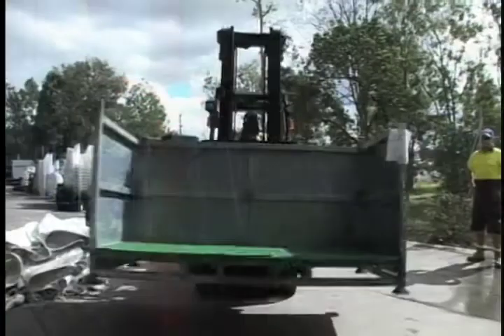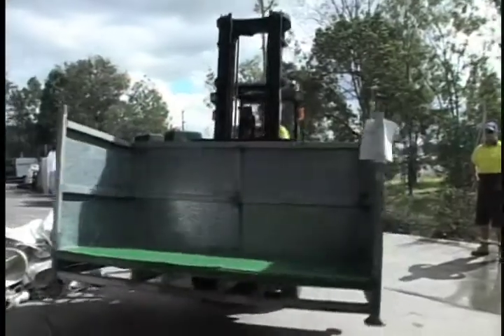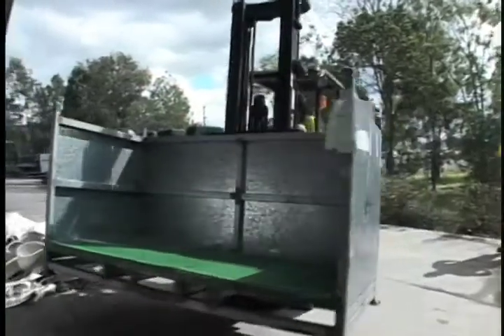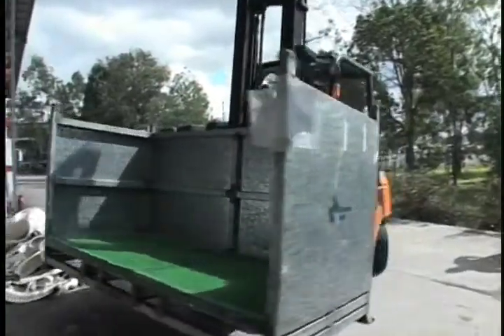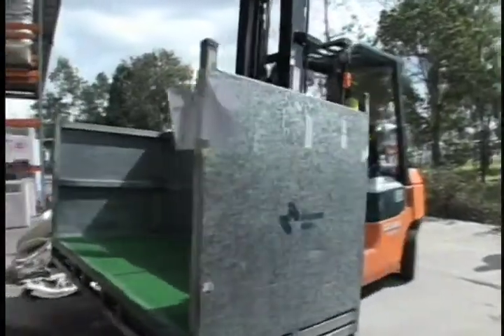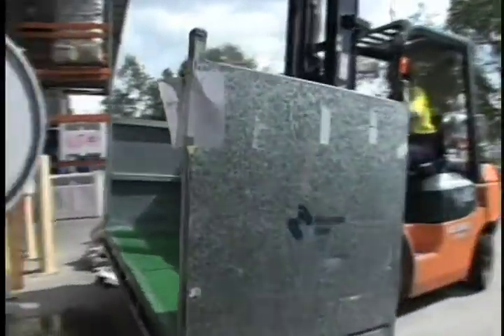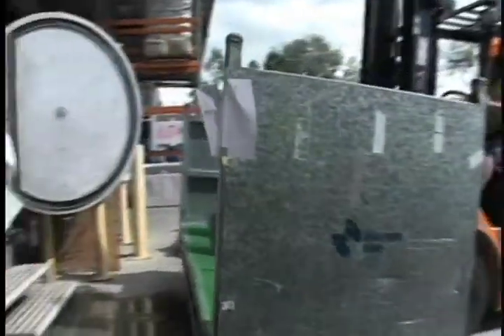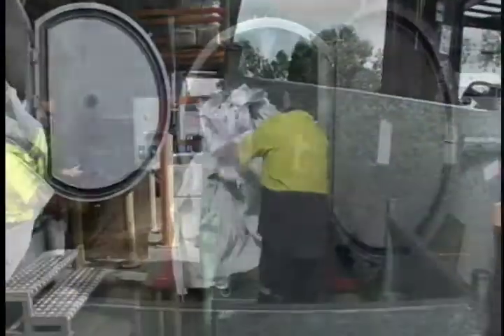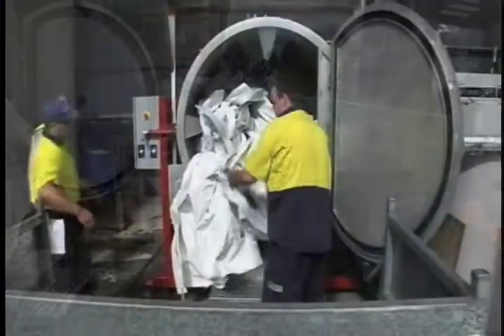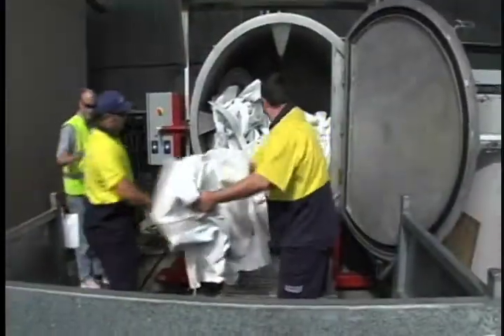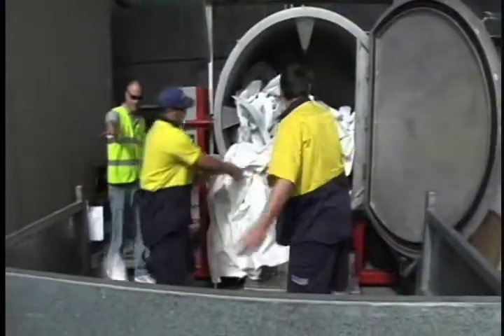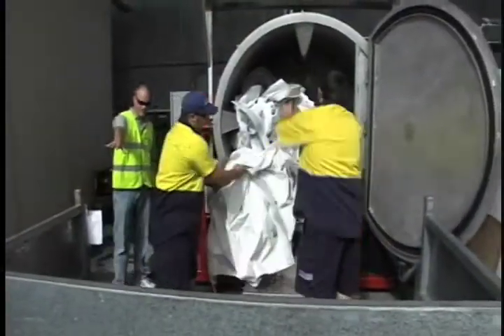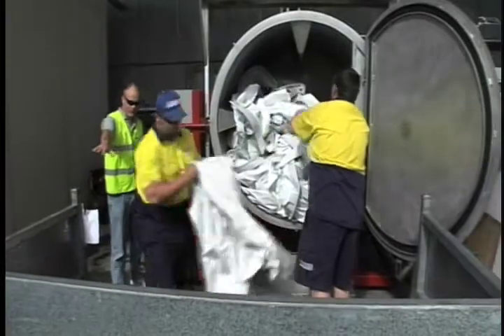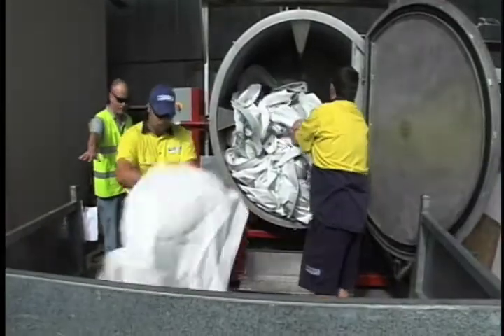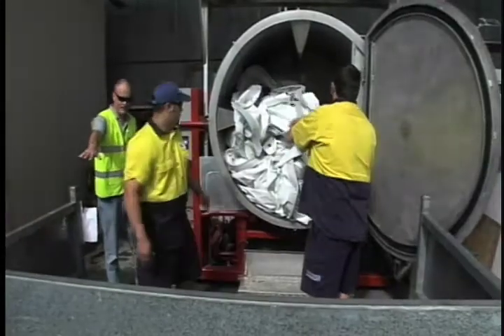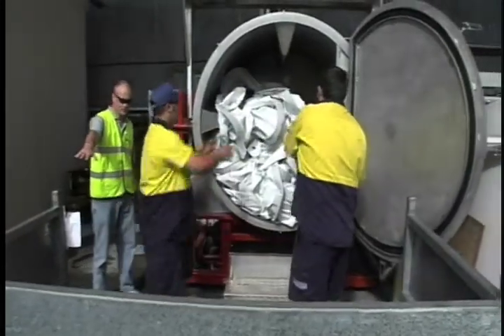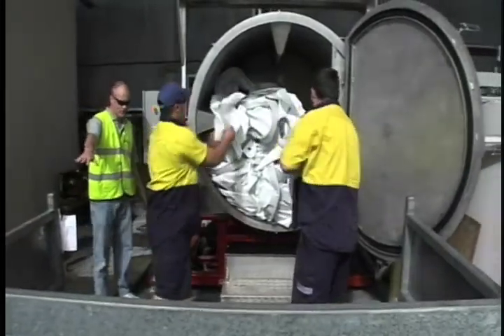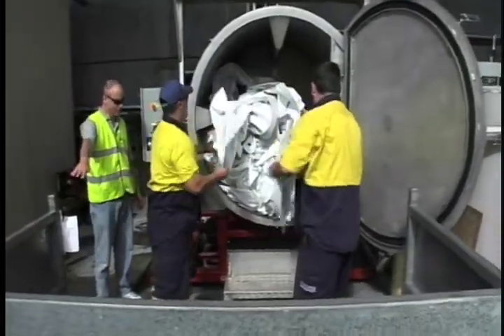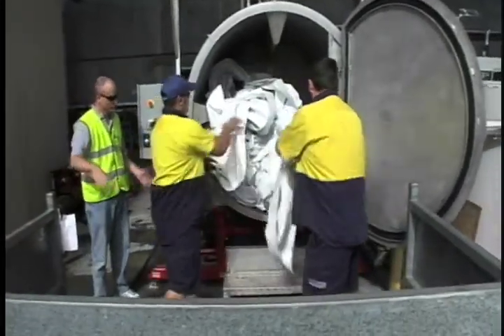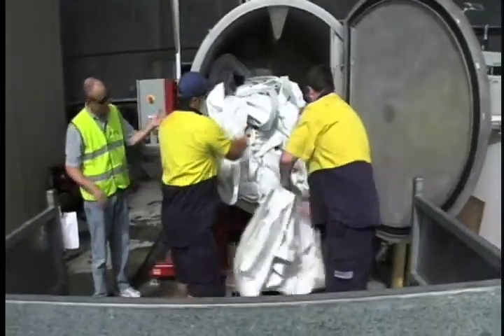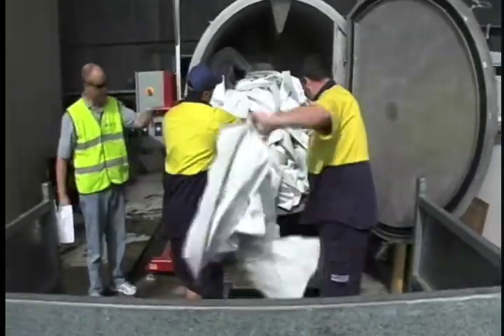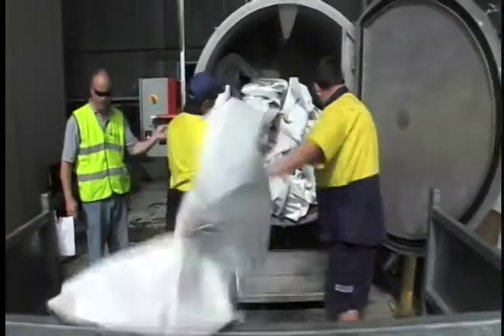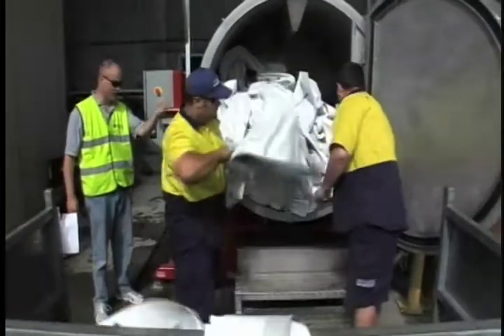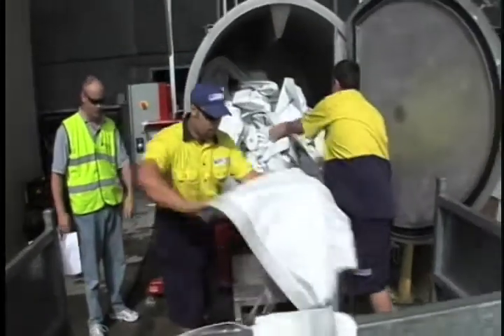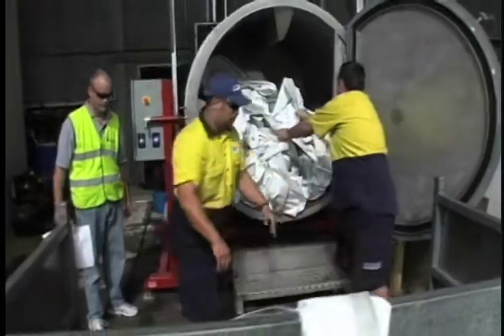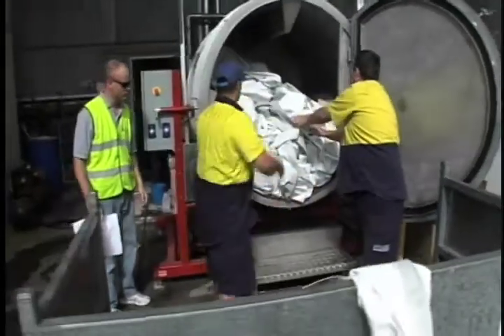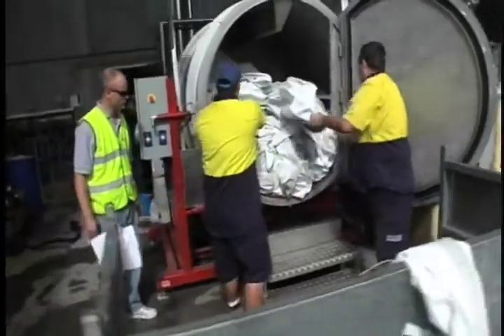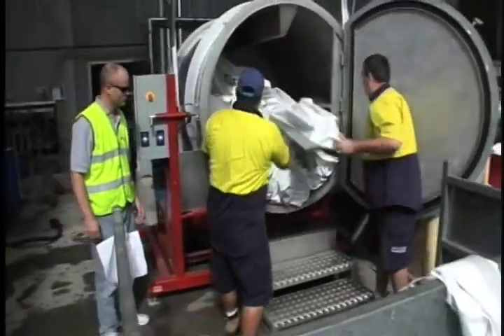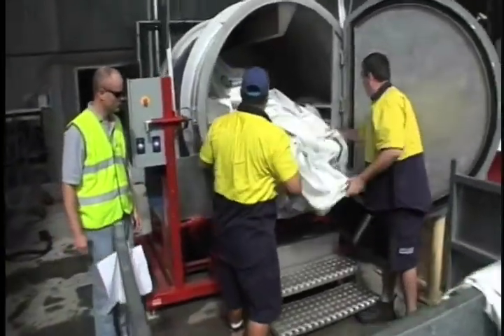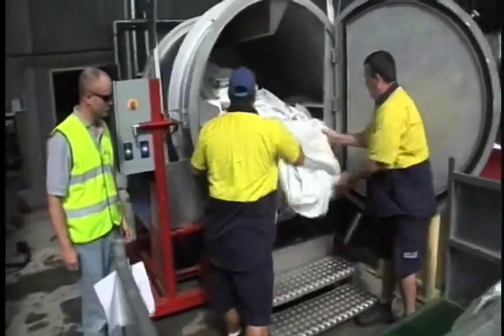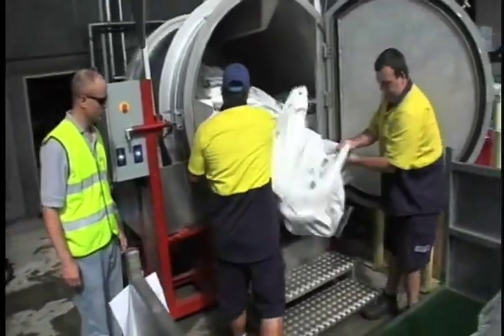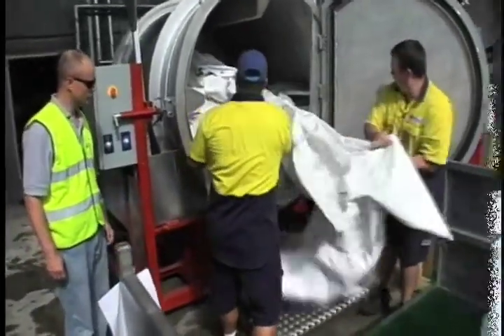Once the wash and final rinse cycle is complete, the tent material can then be removed from the washer and dried. If a commercial tent dryer is to be used, the next step is simple — the tent material is transferred to the dryer for a thorough drying of the vinyl, webbing, and straps.